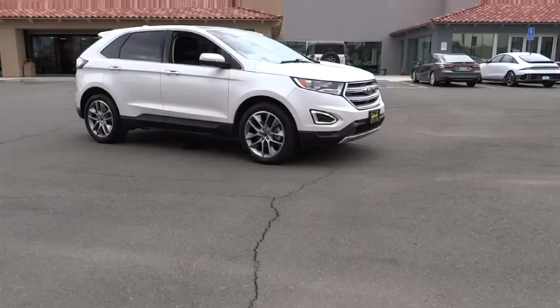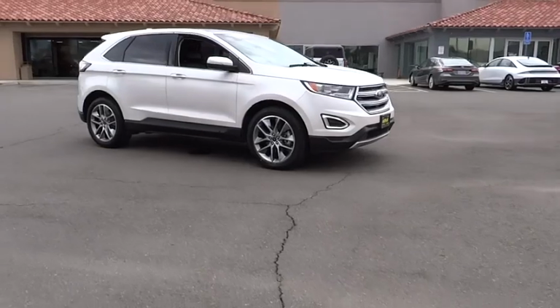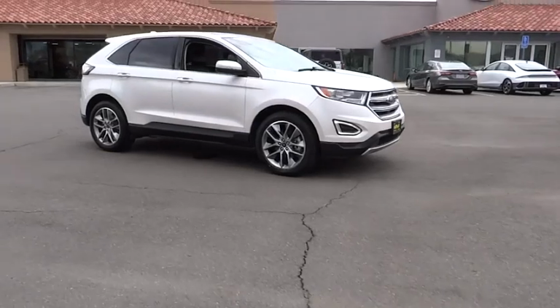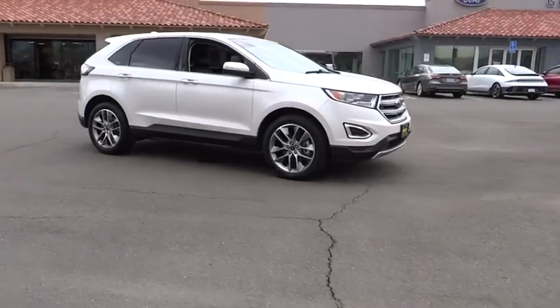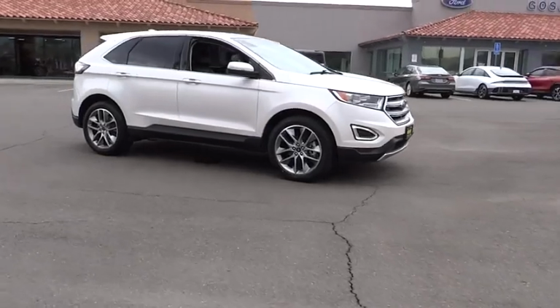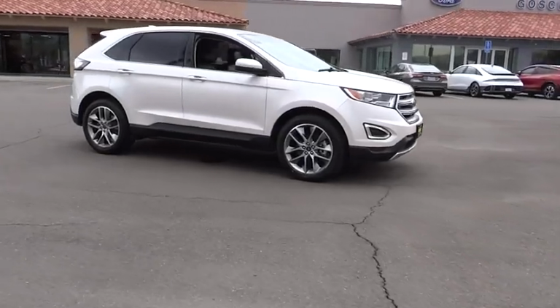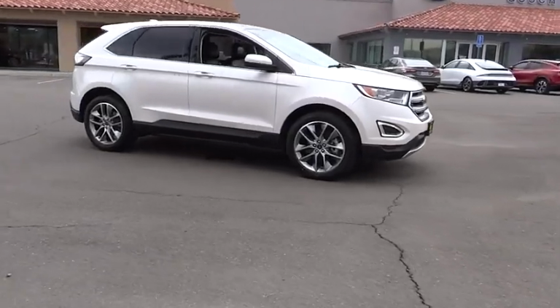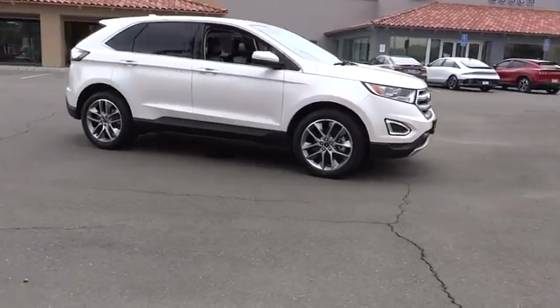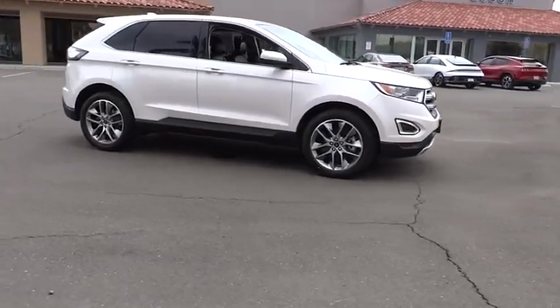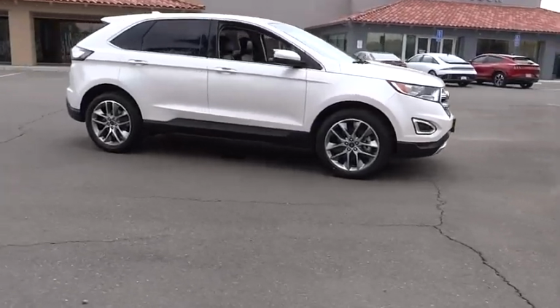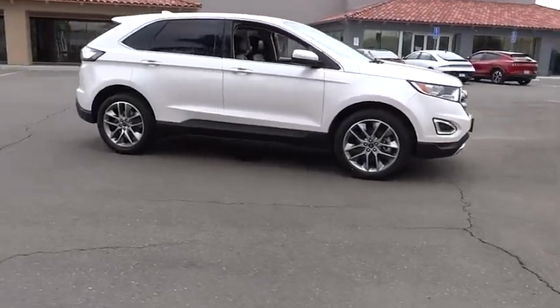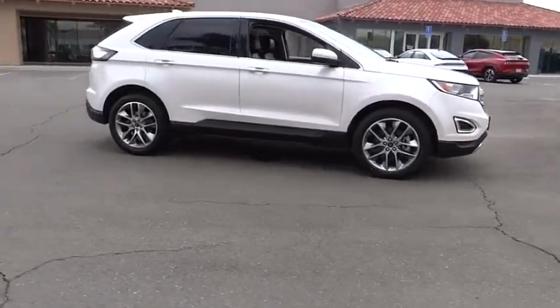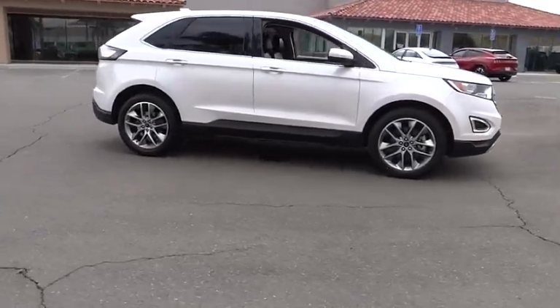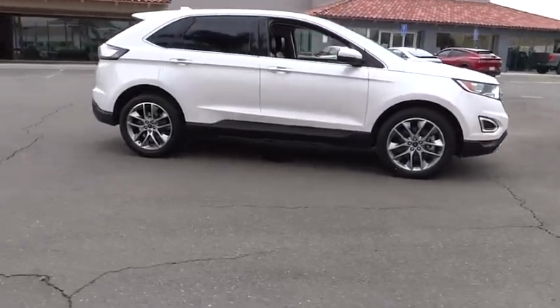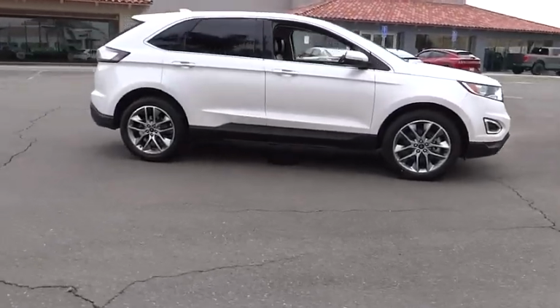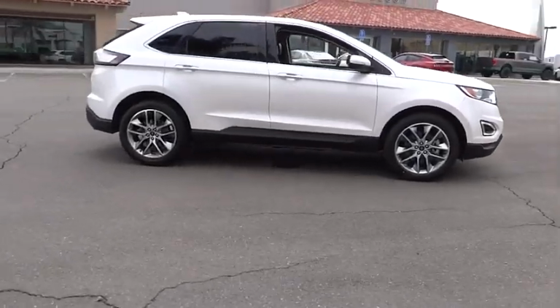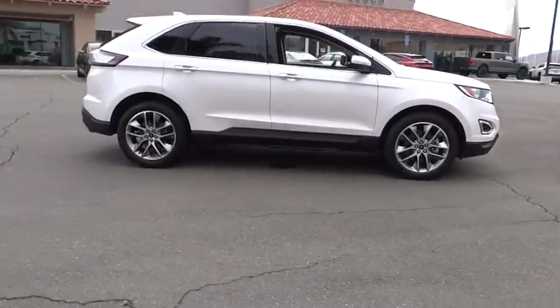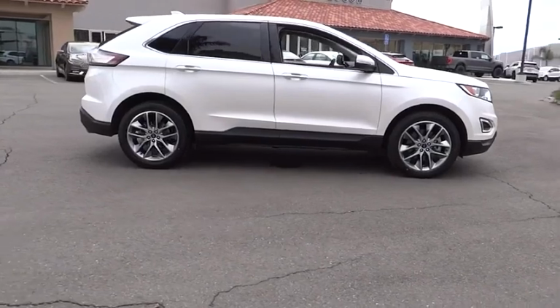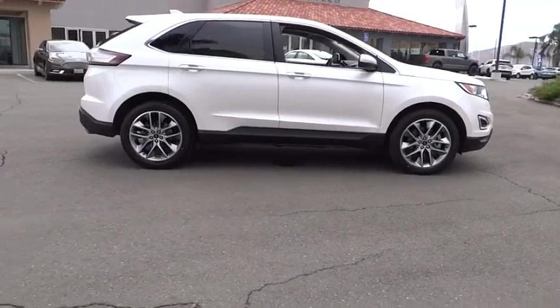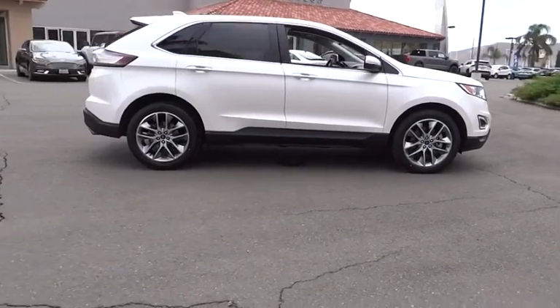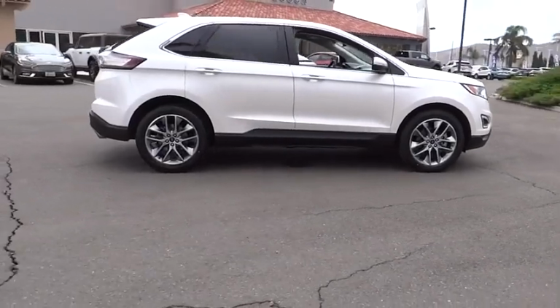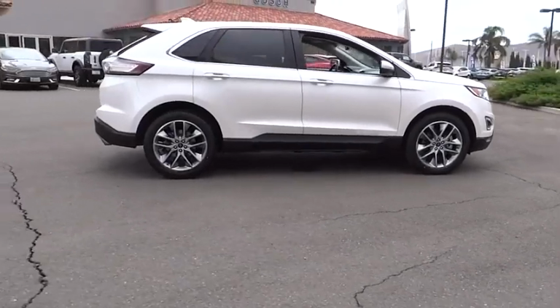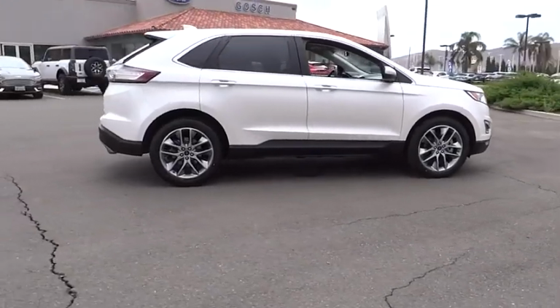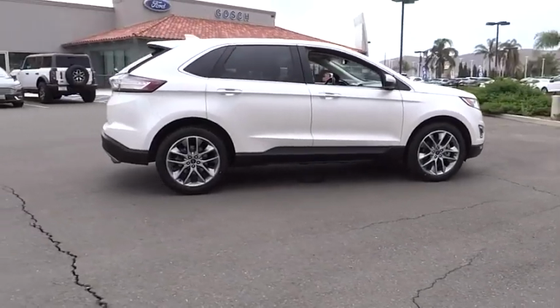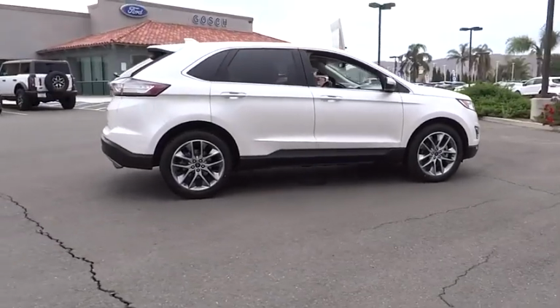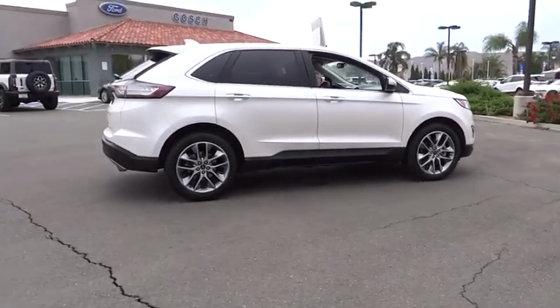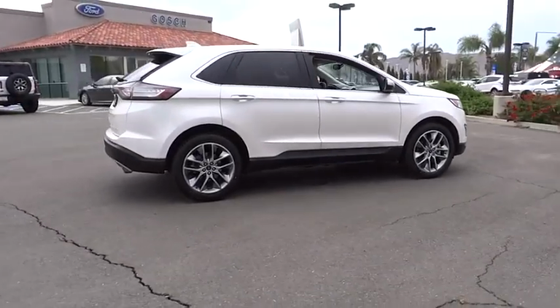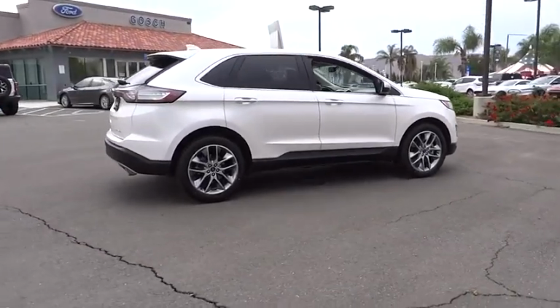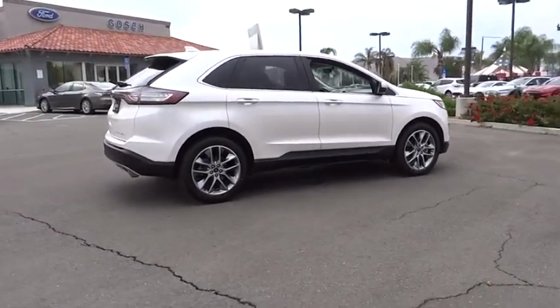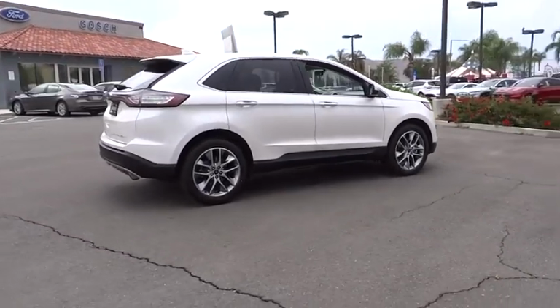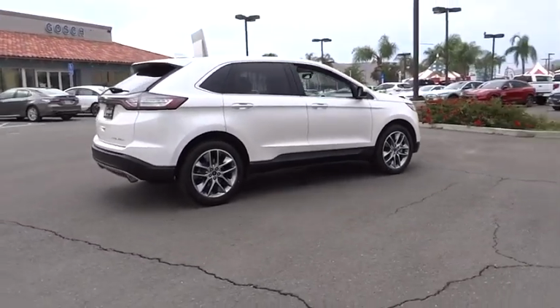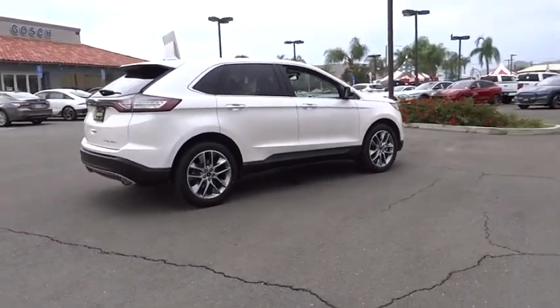Come test drive the 2018 Edge. Thrills with more power and MPG. Either way, you're in for an exhilarating experience with Ford Edge.